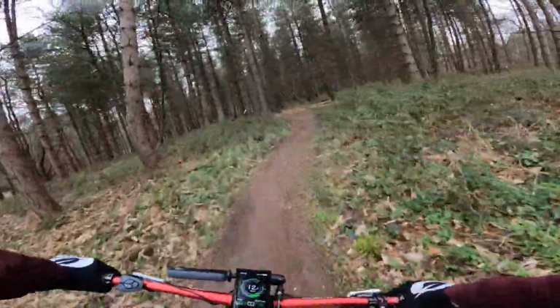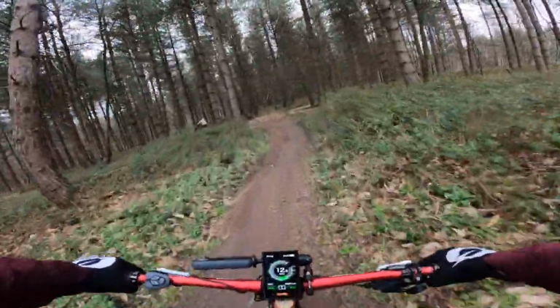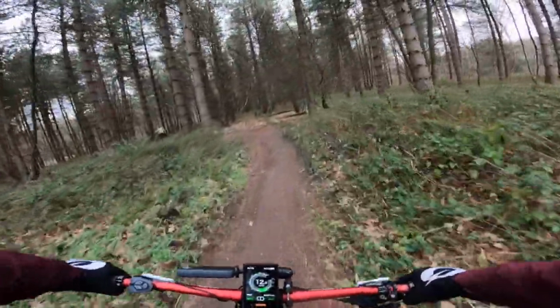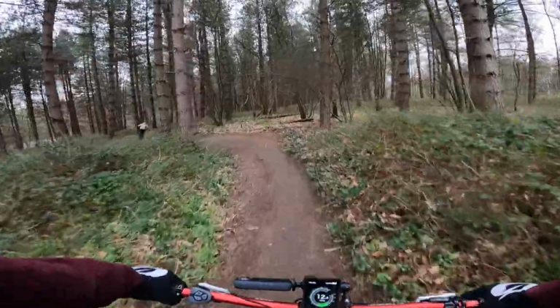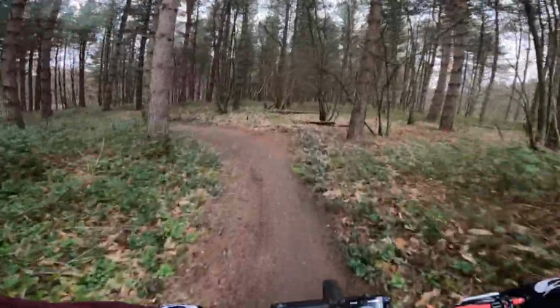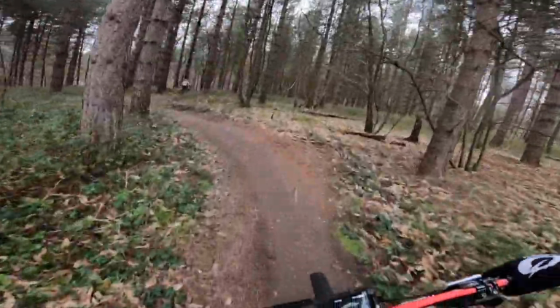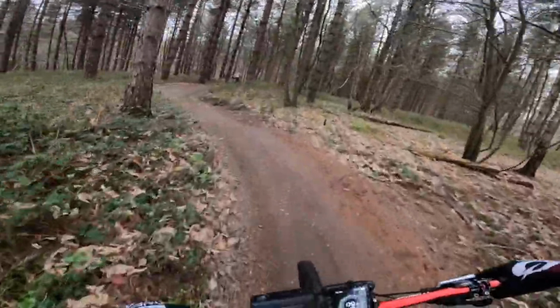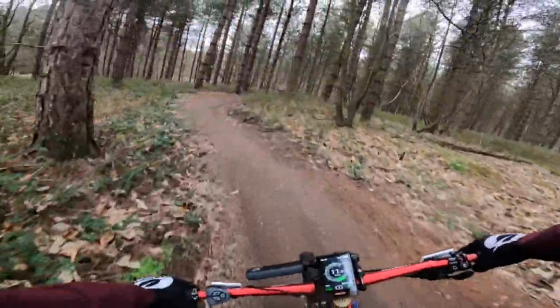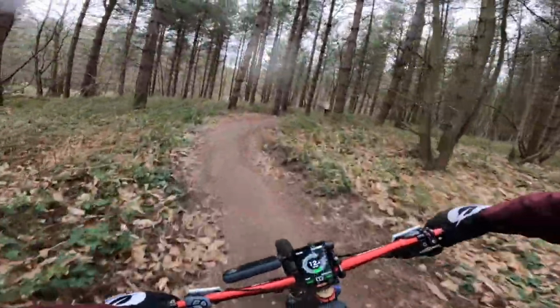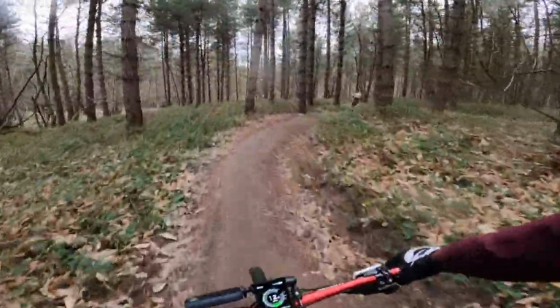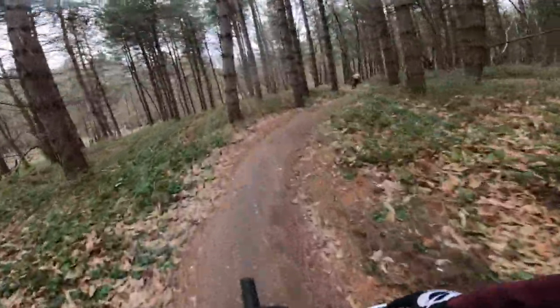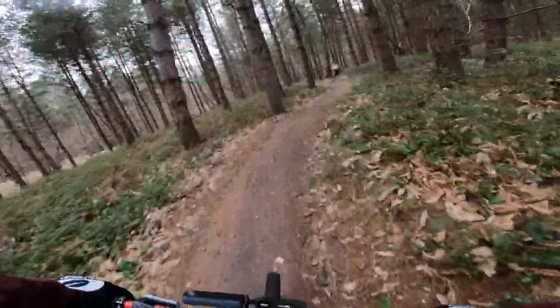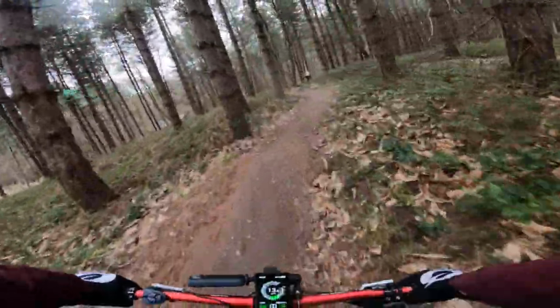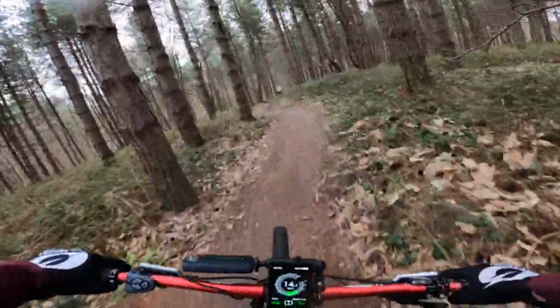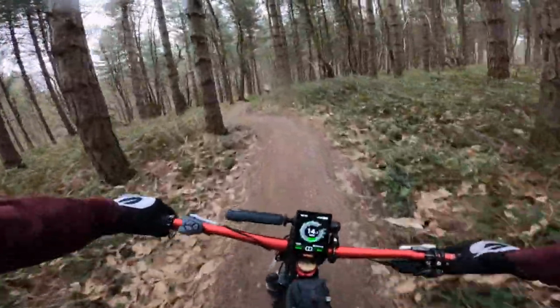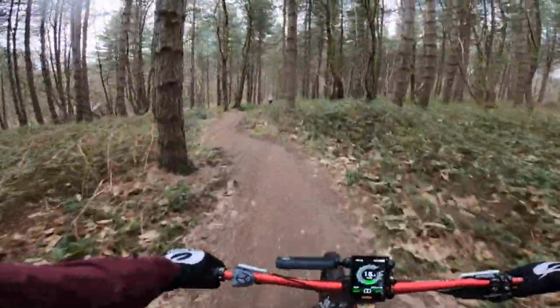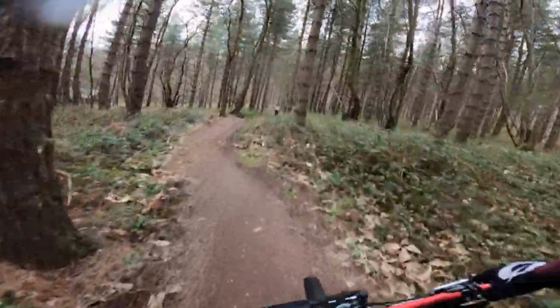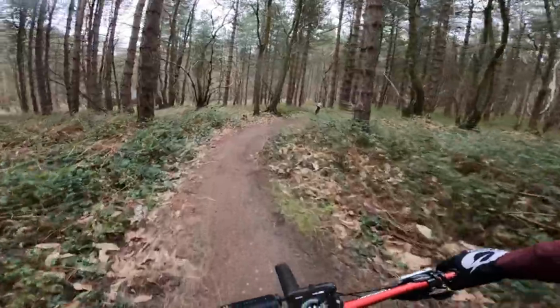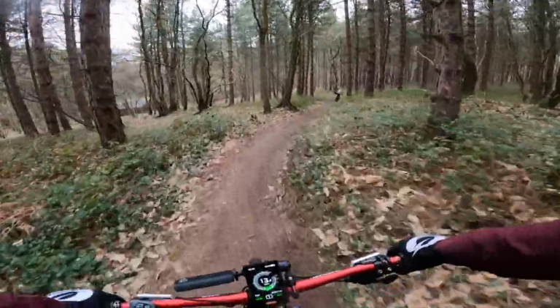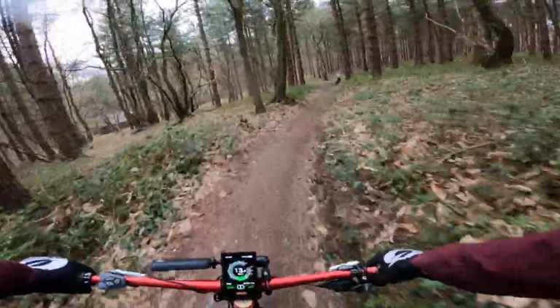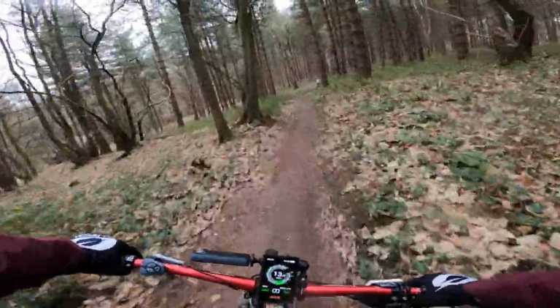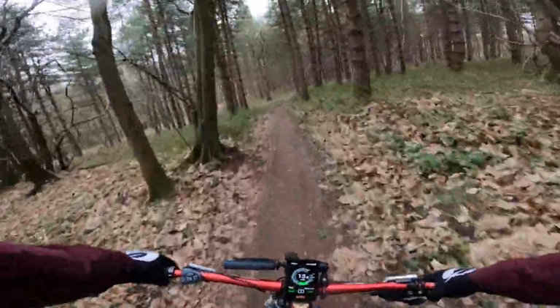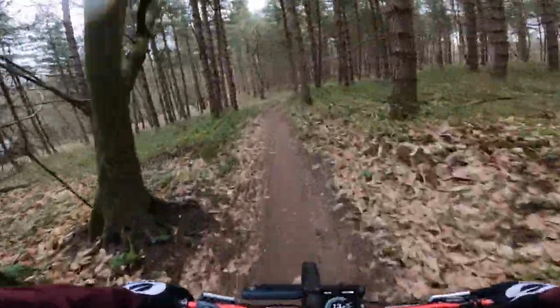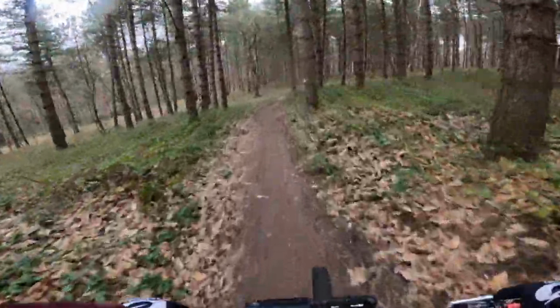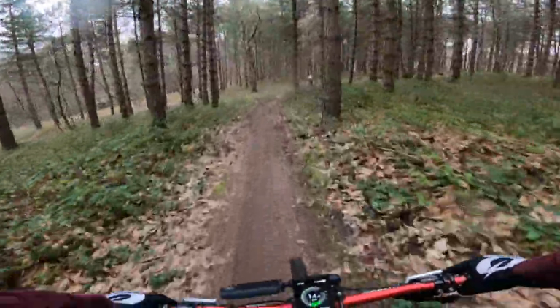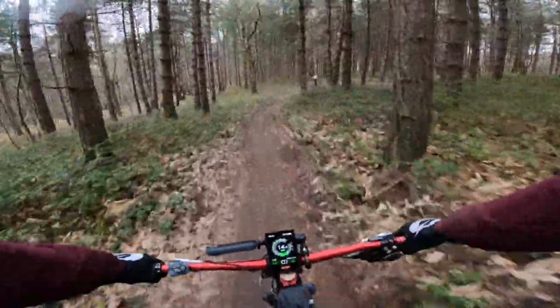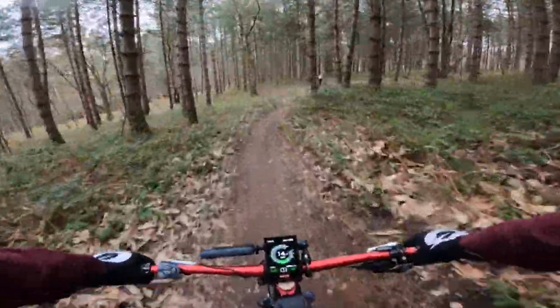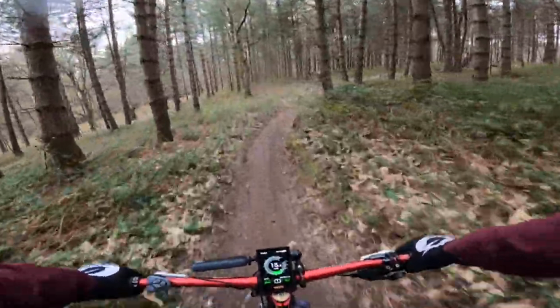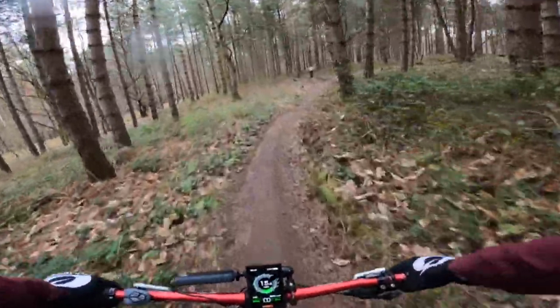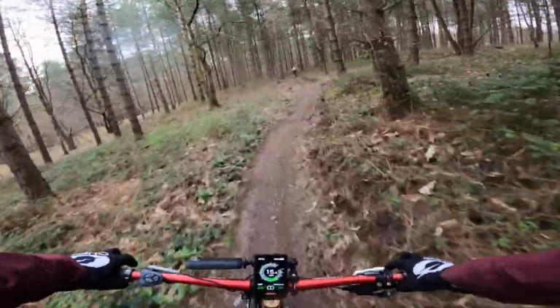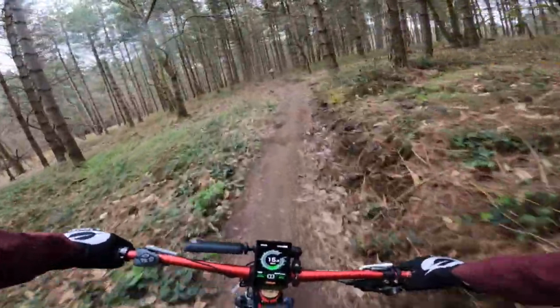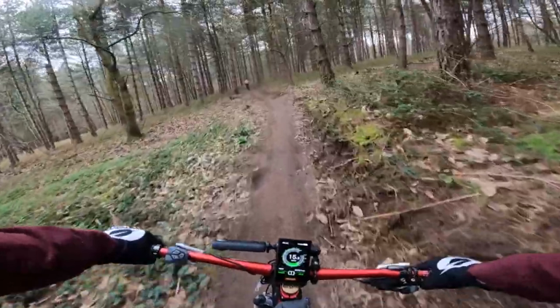Welcome to Downhill Smooth Tarmac. Today we're at Sherwood Forest, hitting the red route with my homemade e-bike. What could possibly go wrong?